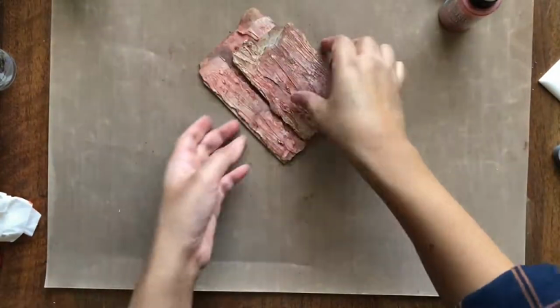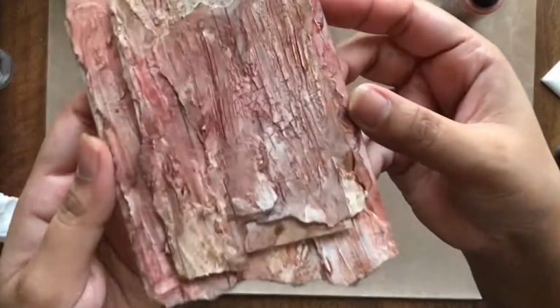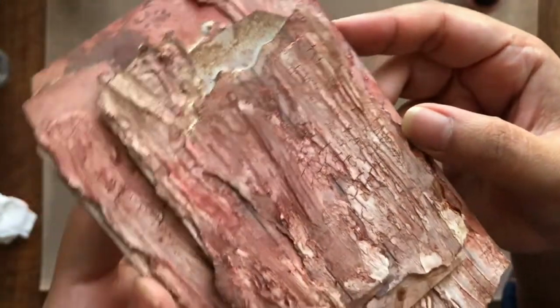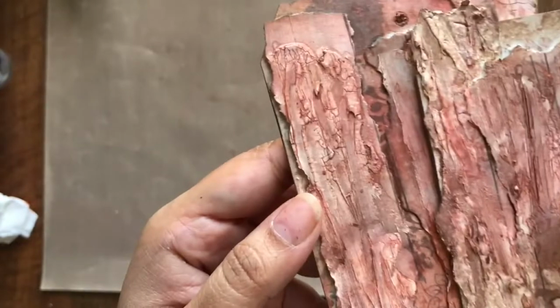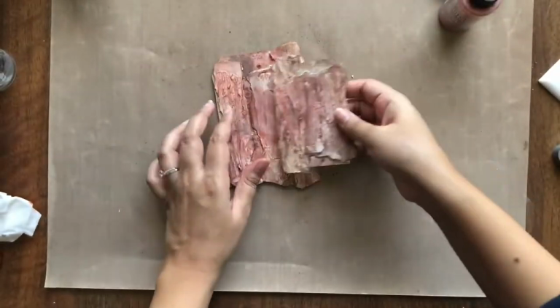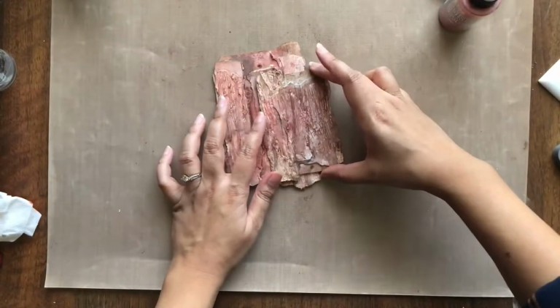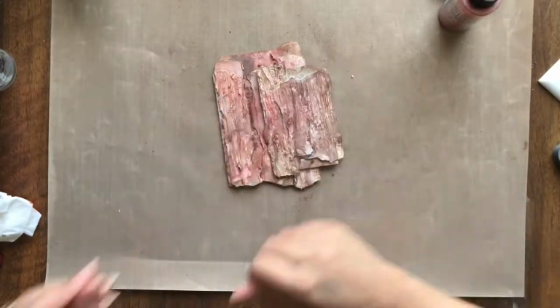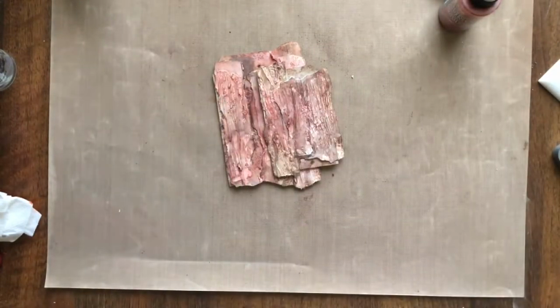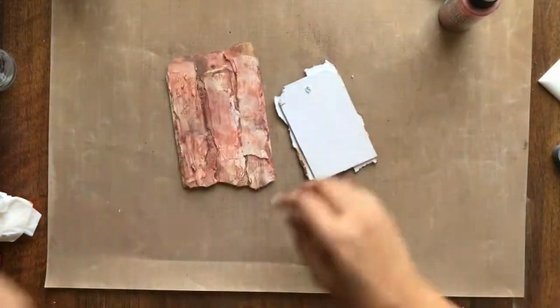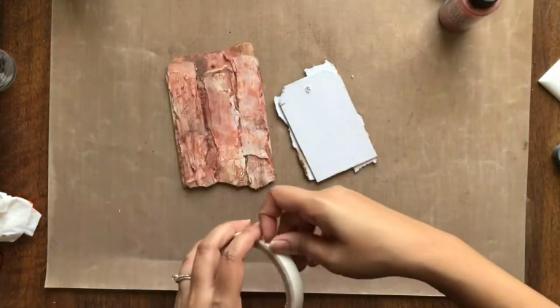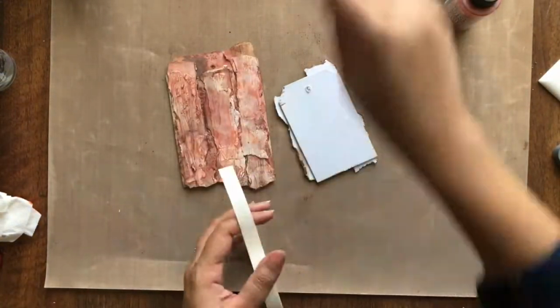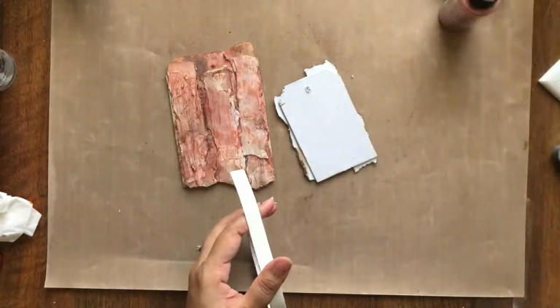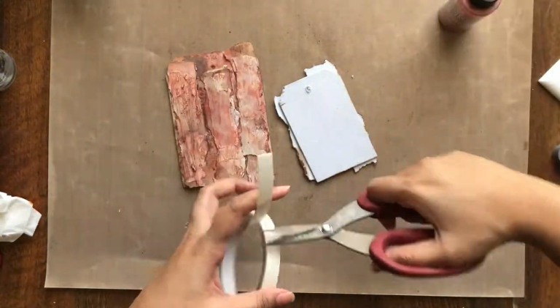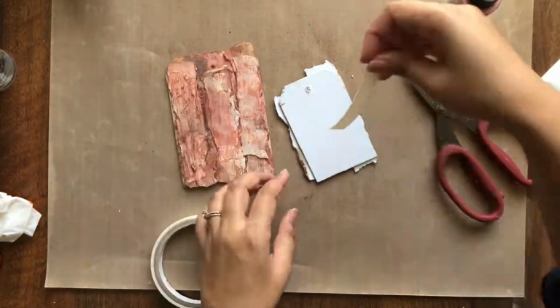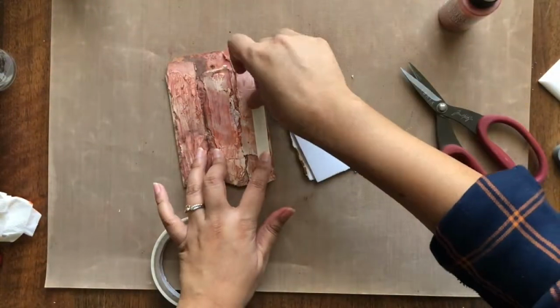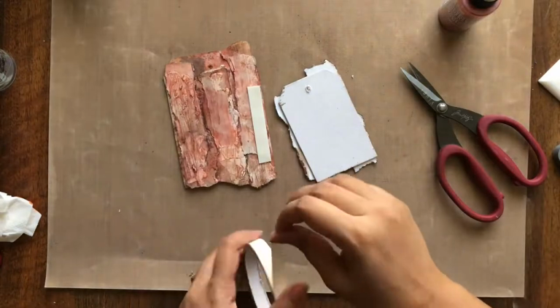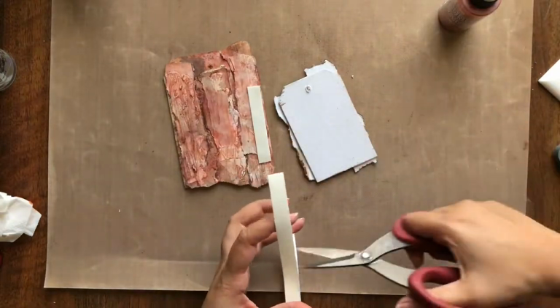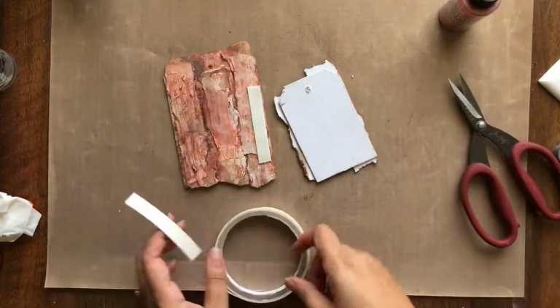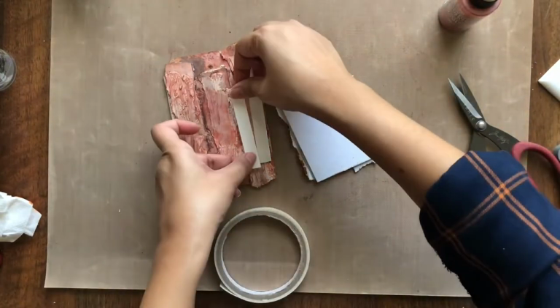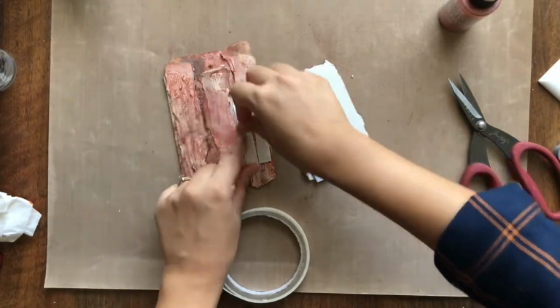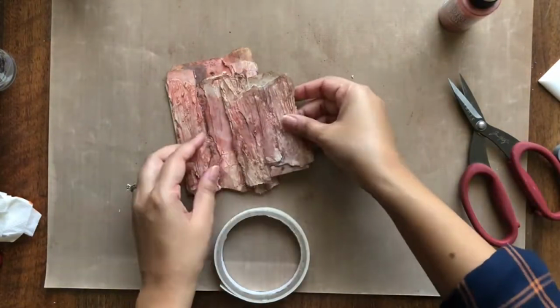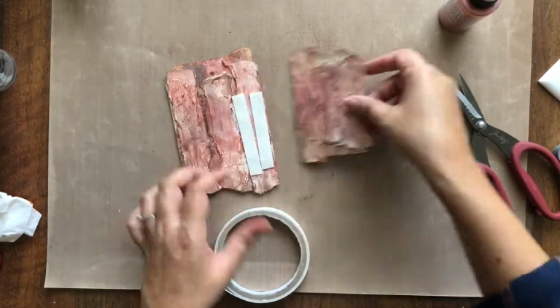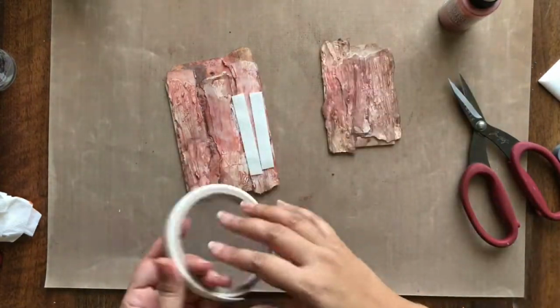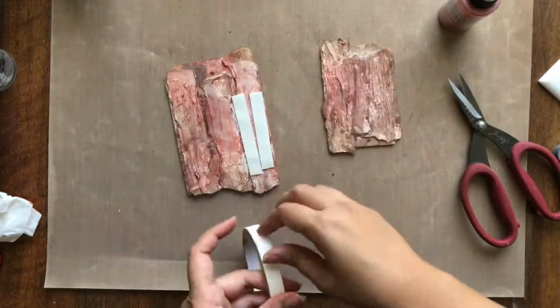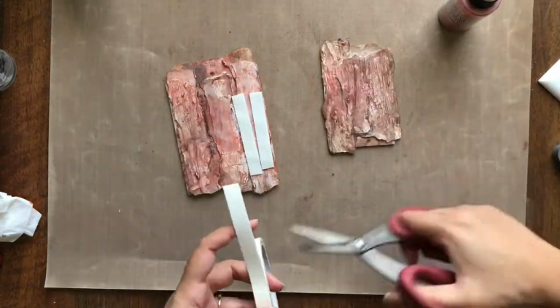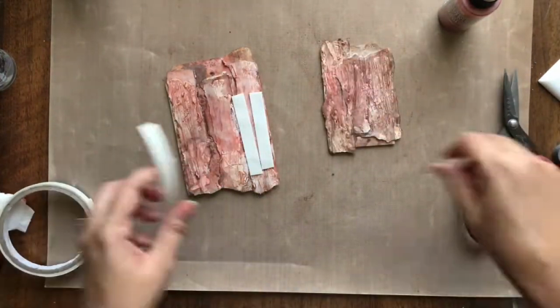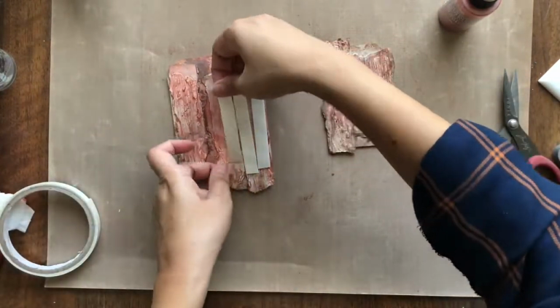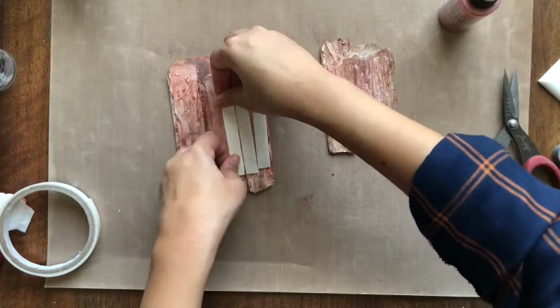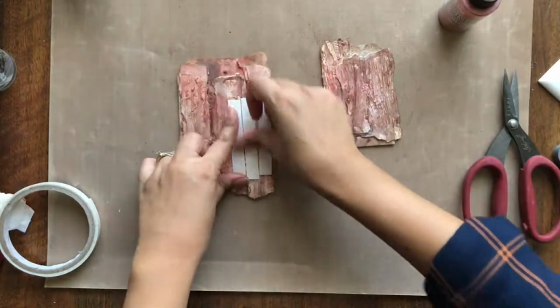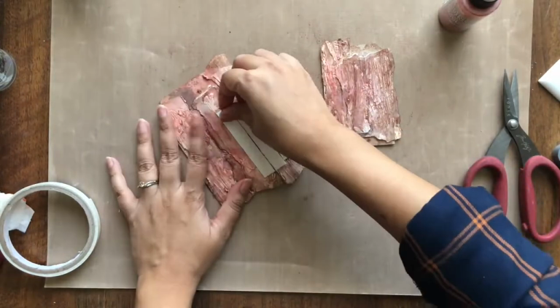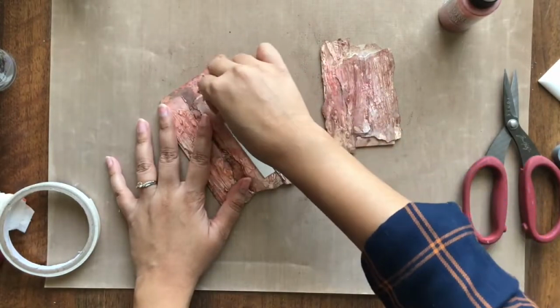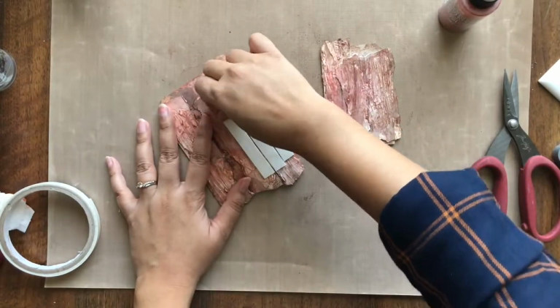Once I am satisfied with the colors, I am adhering the smaller tag on the right side of the bigger one, keeping it a little out of the base. I am using double sided foam tape here — you may also use hot glue.